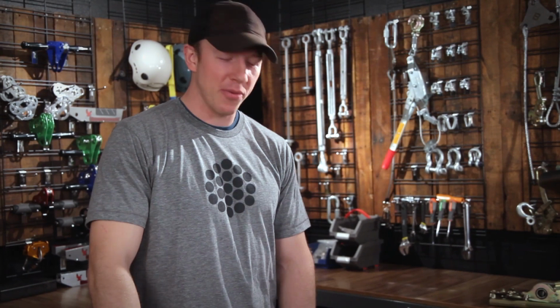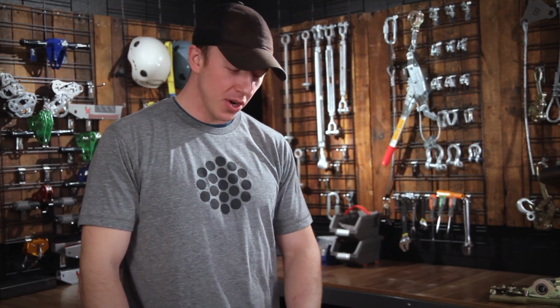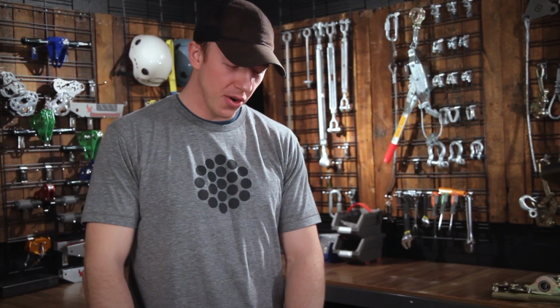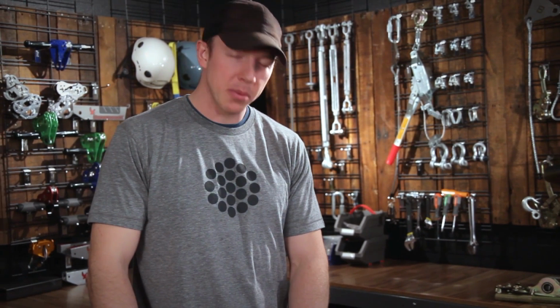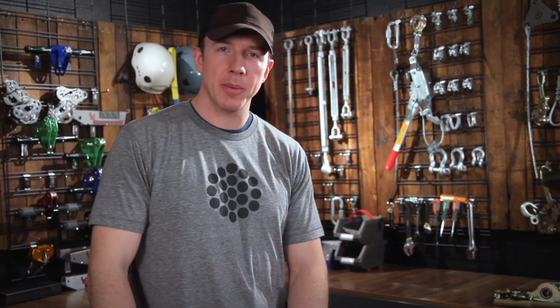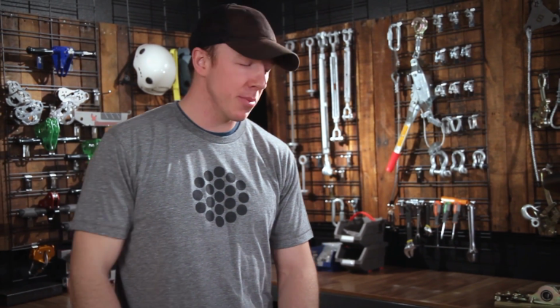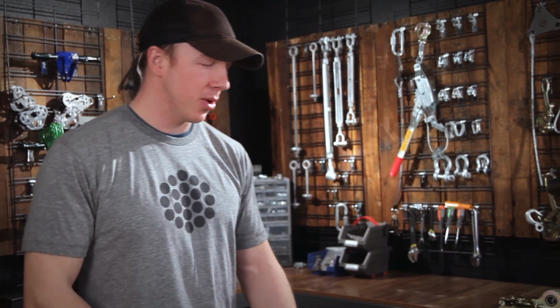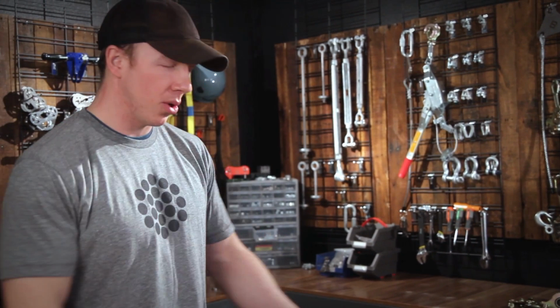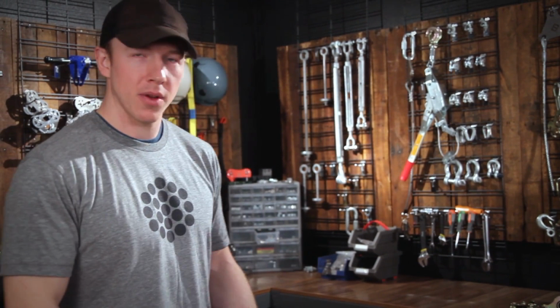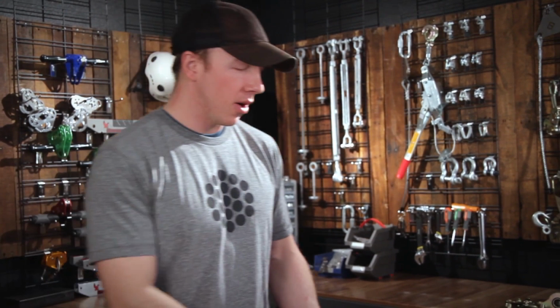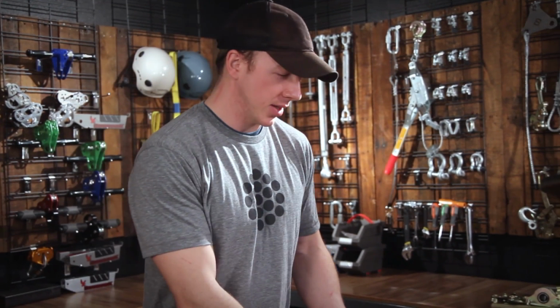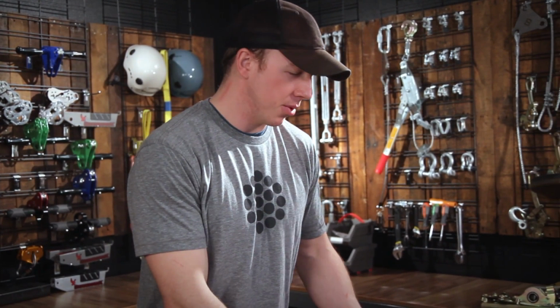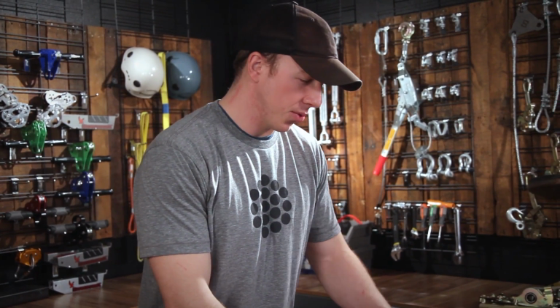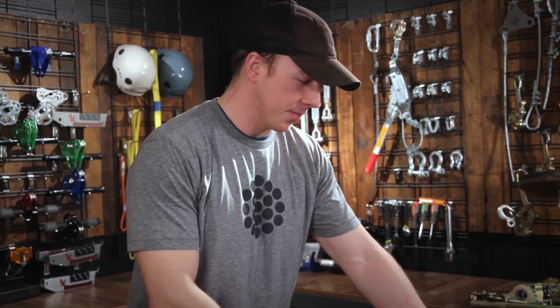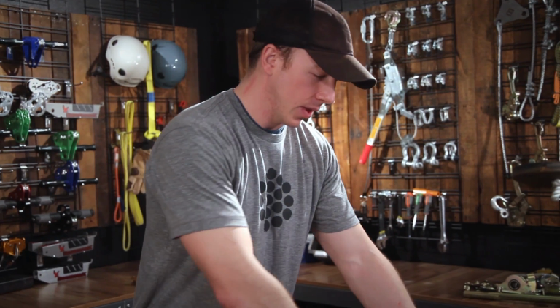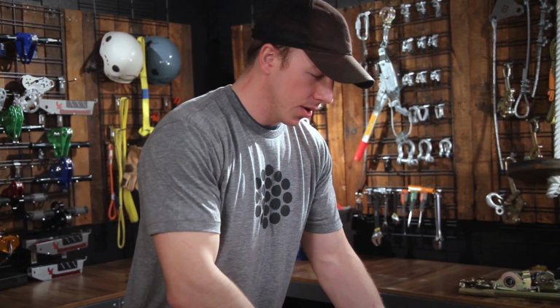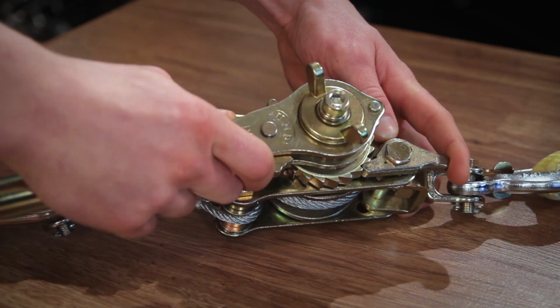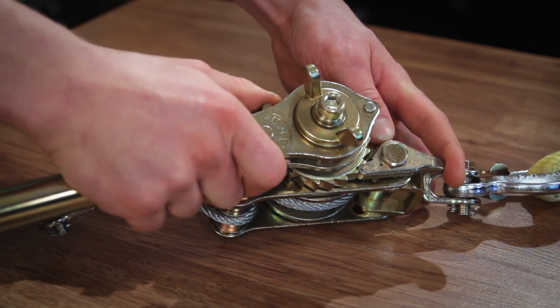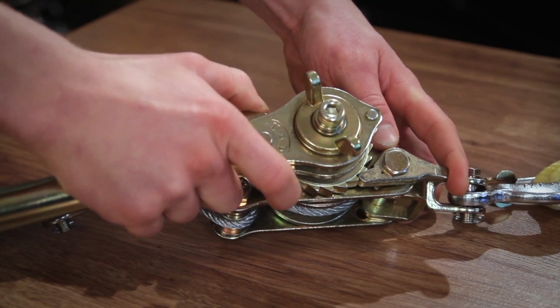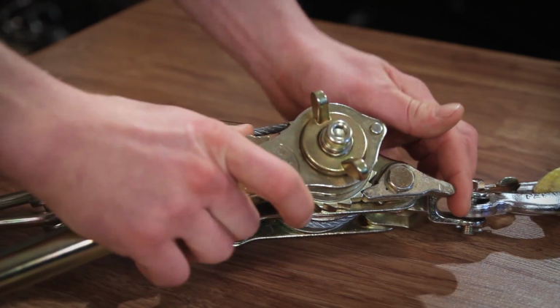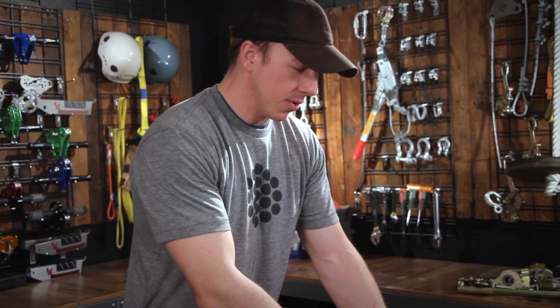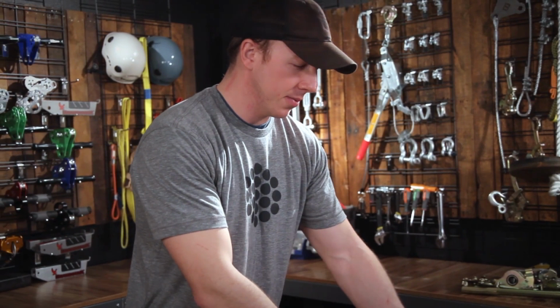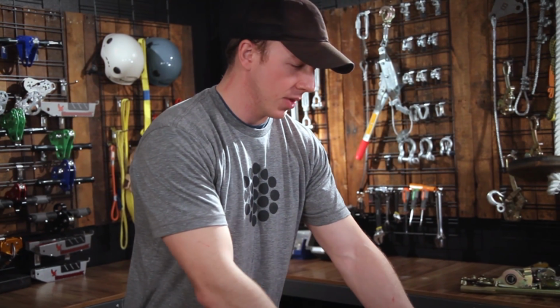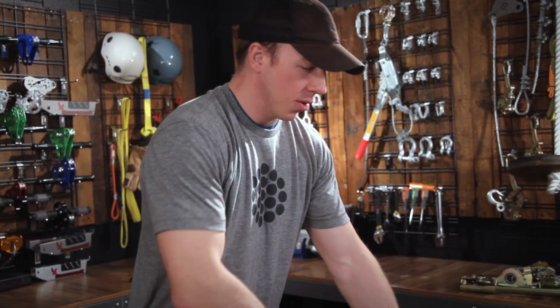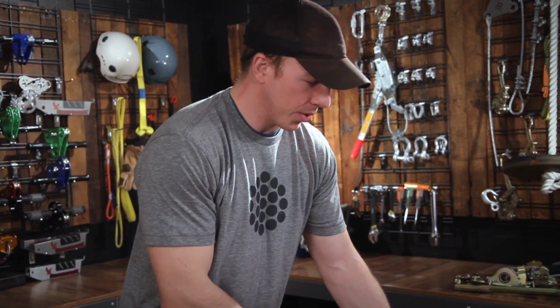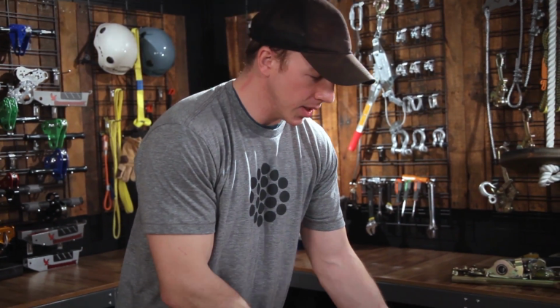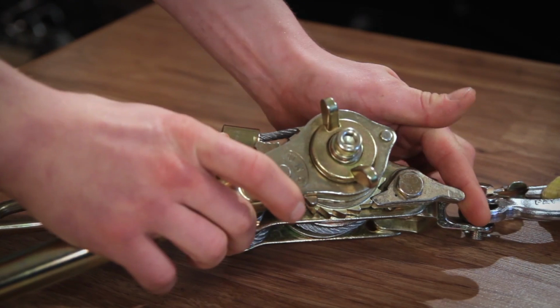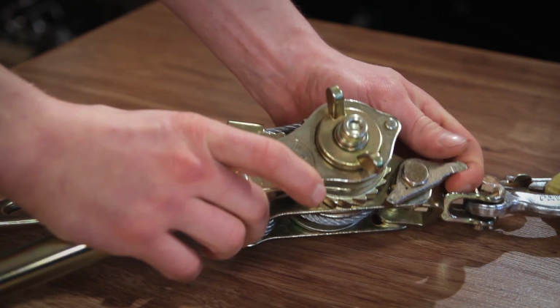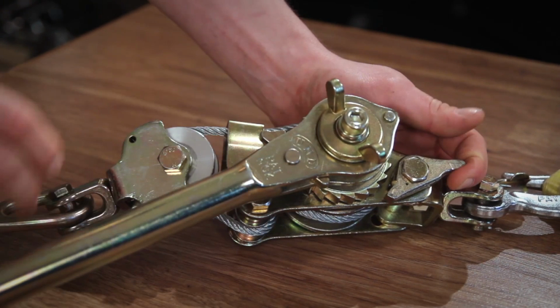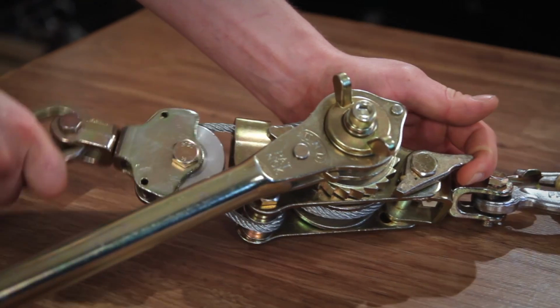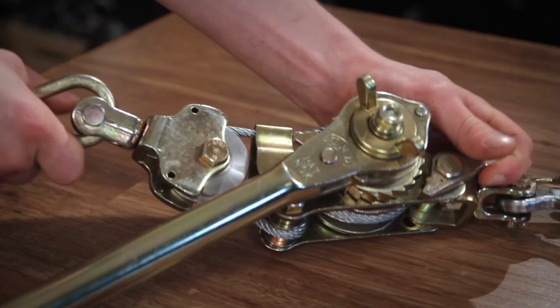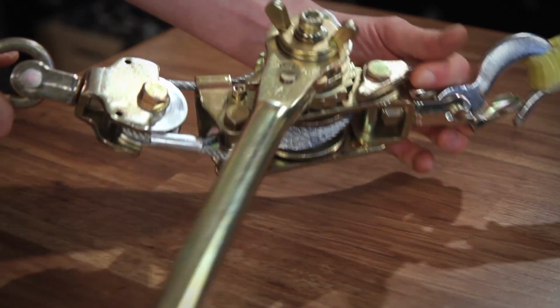Before you hook your cable grab up to your cable, you're going to want to pull off all the excess cable that's on your reel here. So we're going to go ahead and put our lever in the D position for down spooling, press our release lever here, and pull this out.